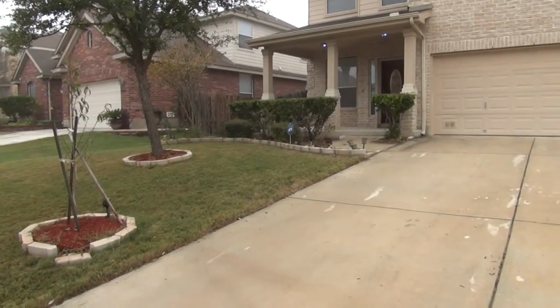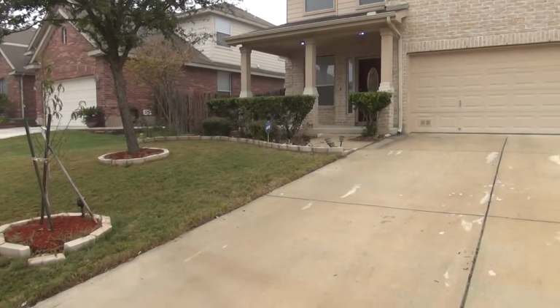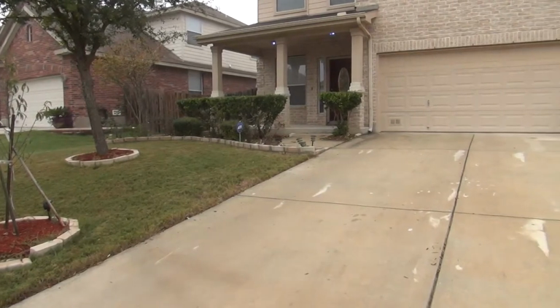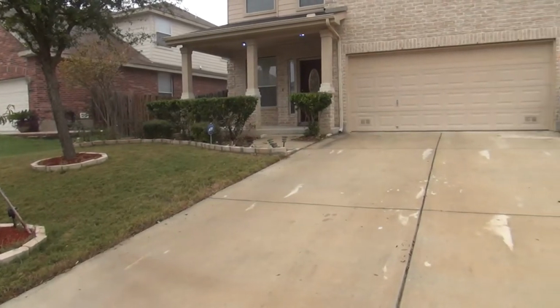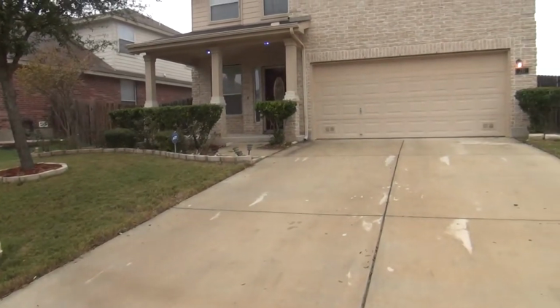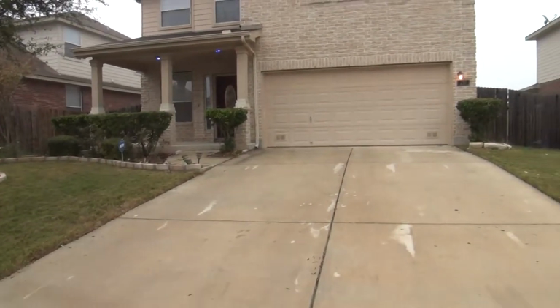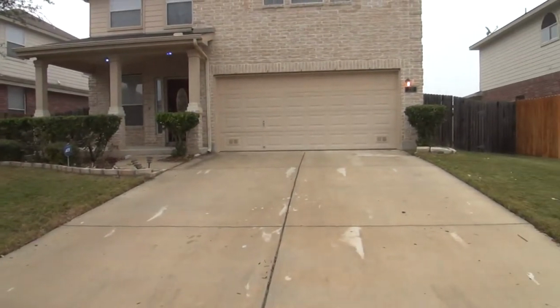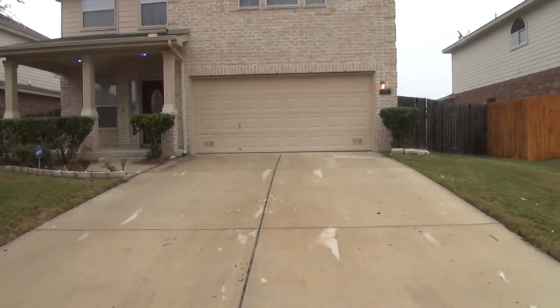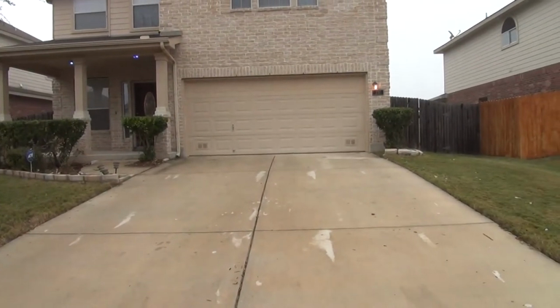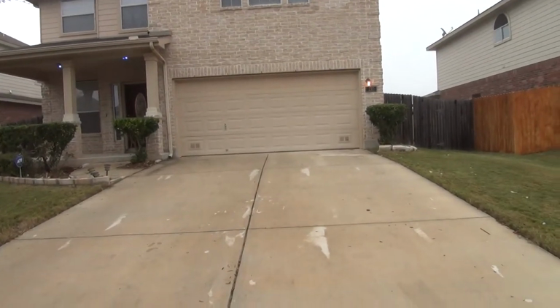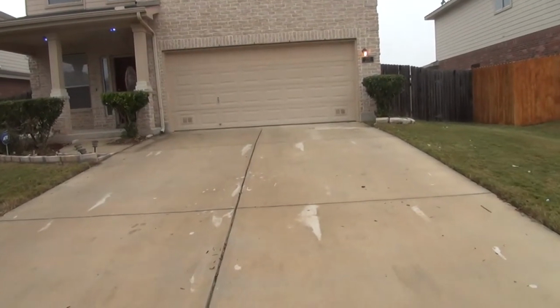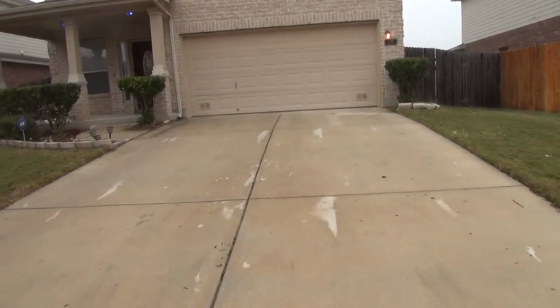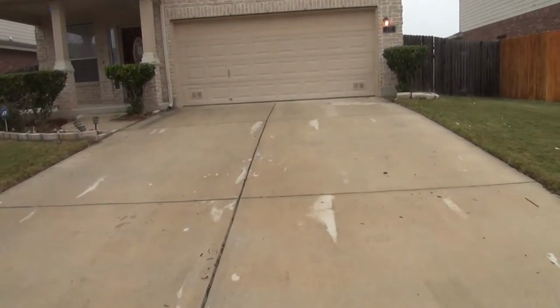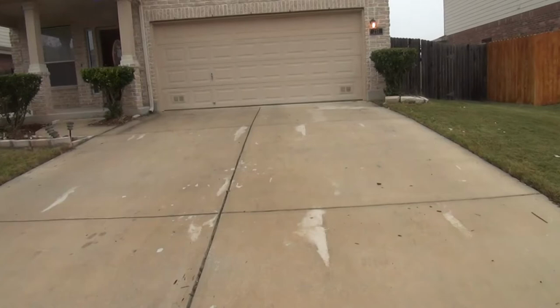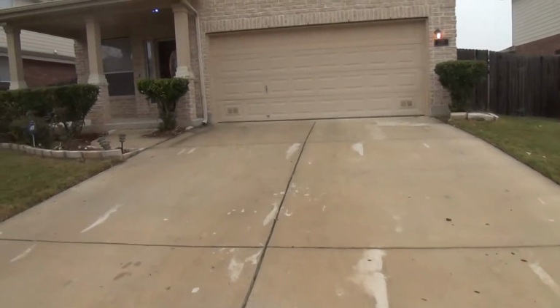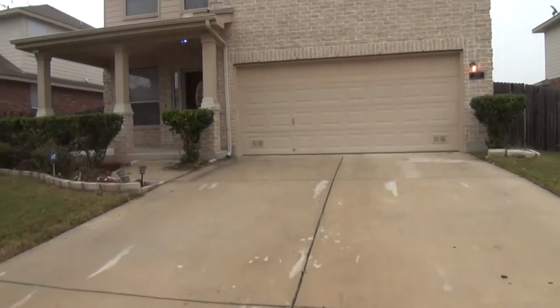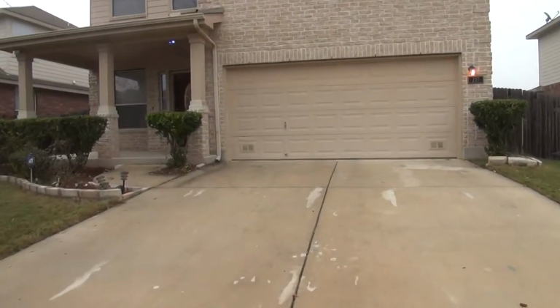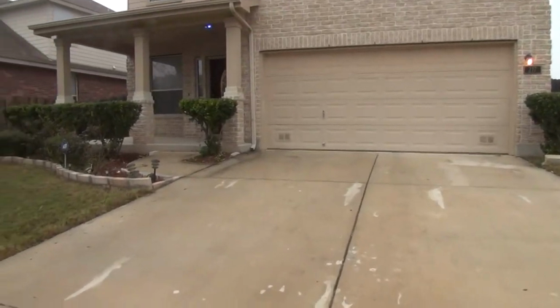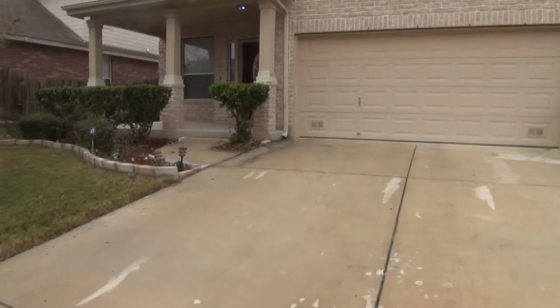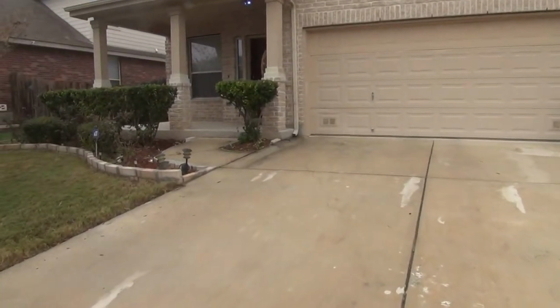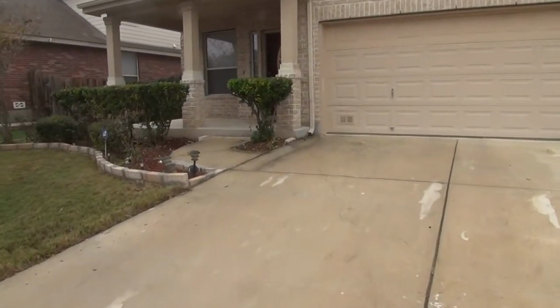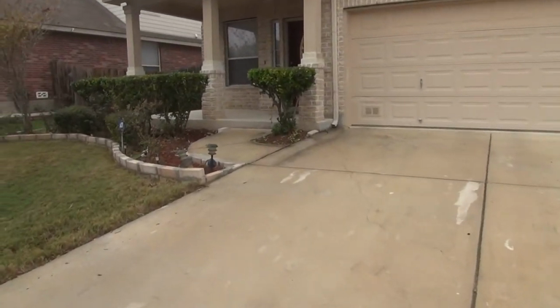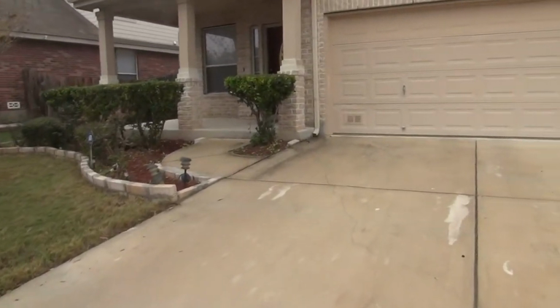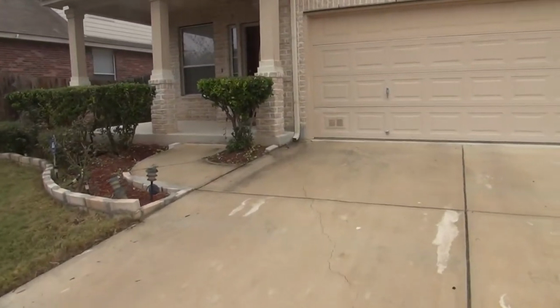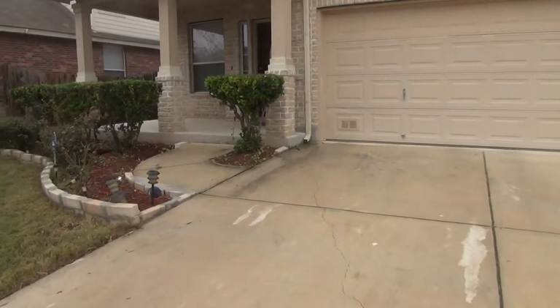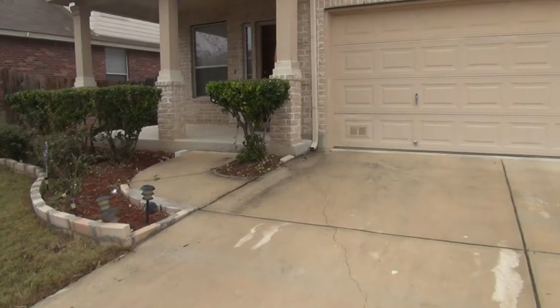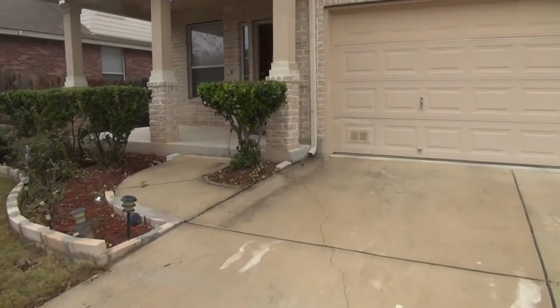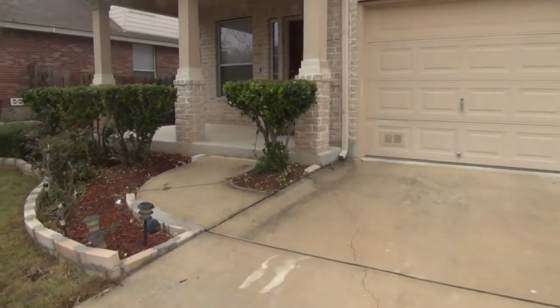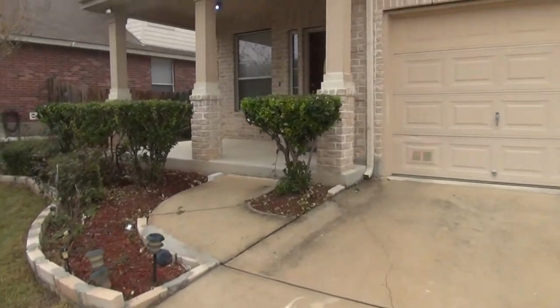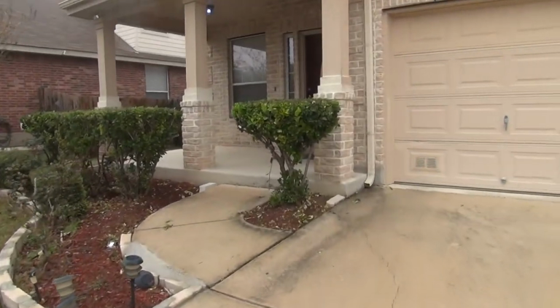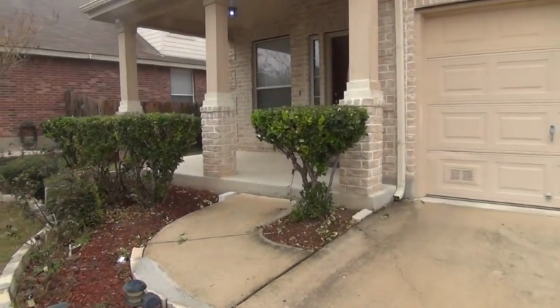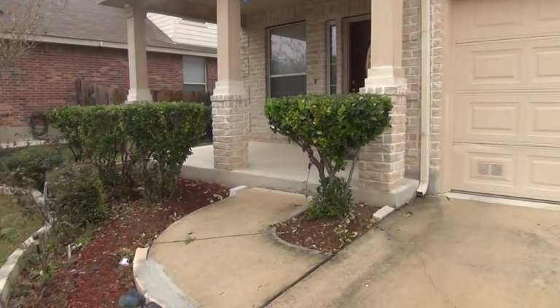This home comes with neutral colors and blinds throughout, and all the wet areas have tiles. On the first floor of this home, you will find the formal dining, kitchen, breakfast nook, family room, and half bath.